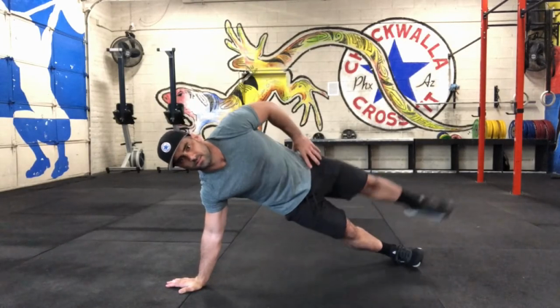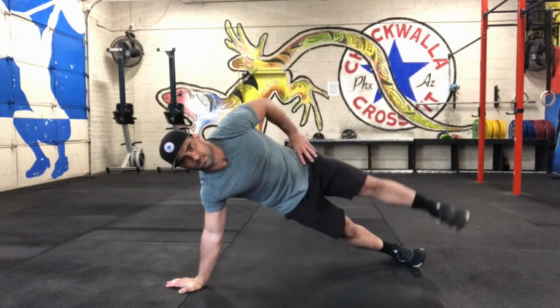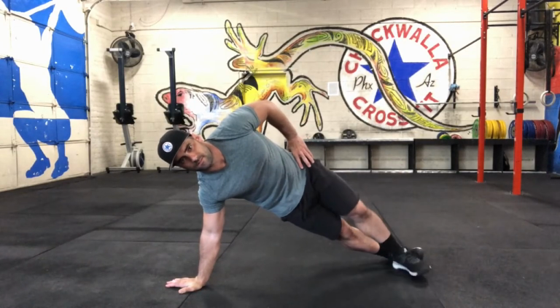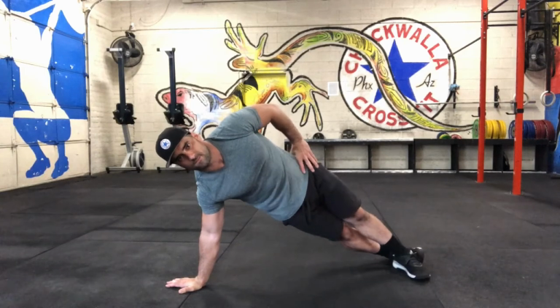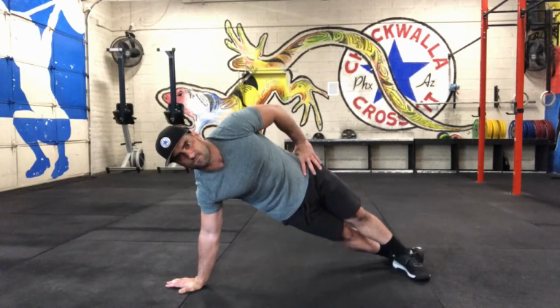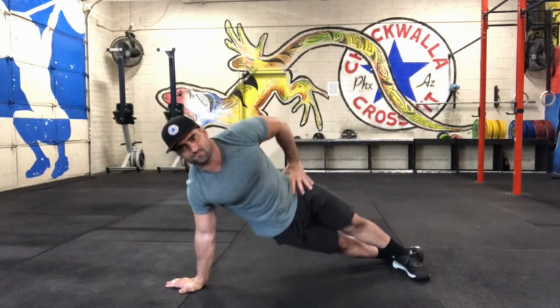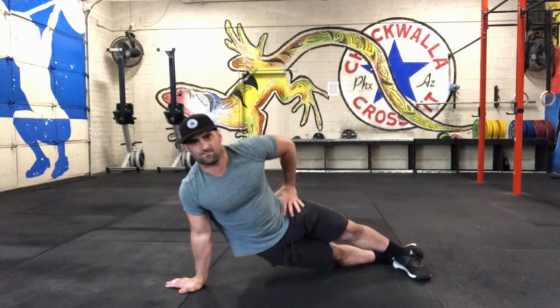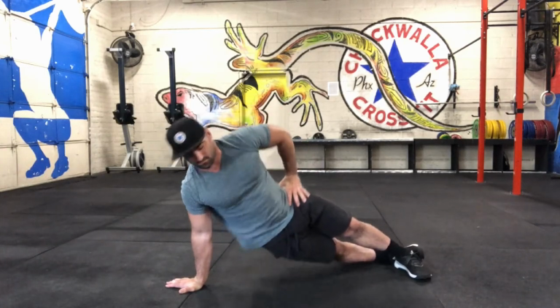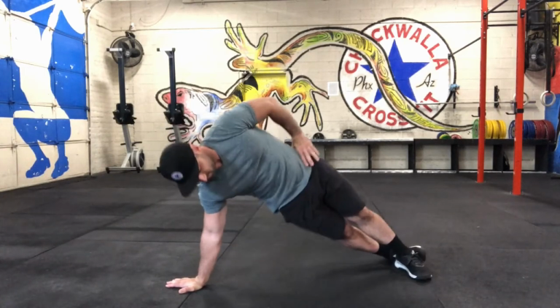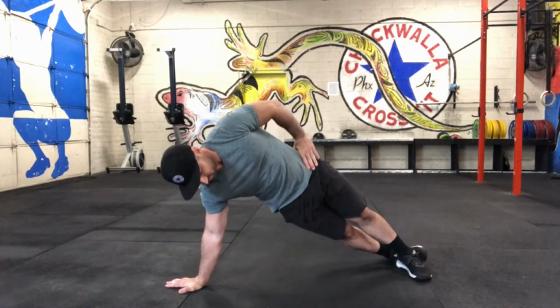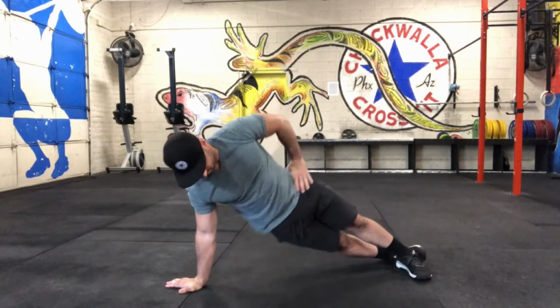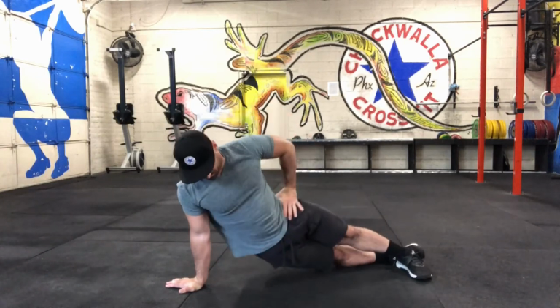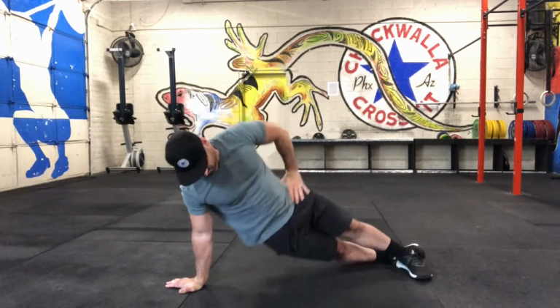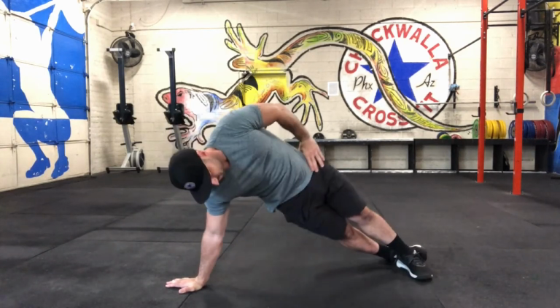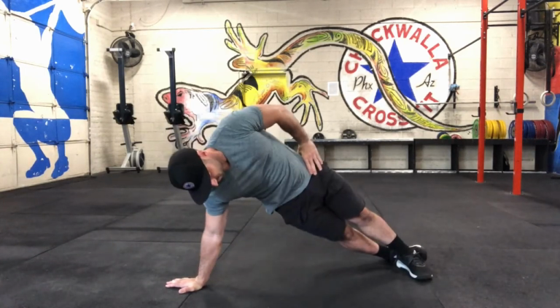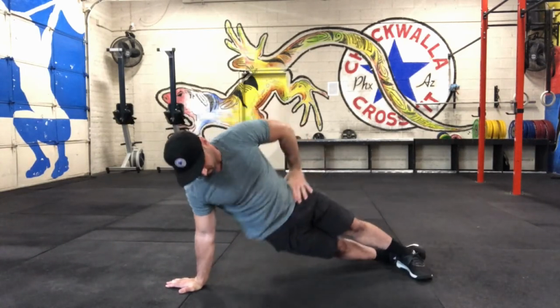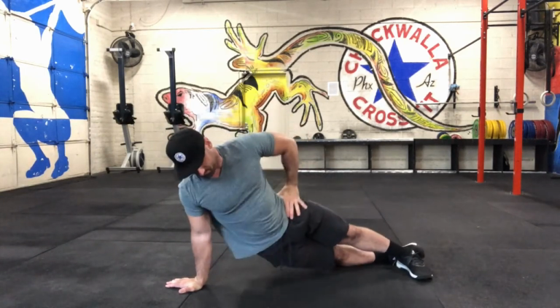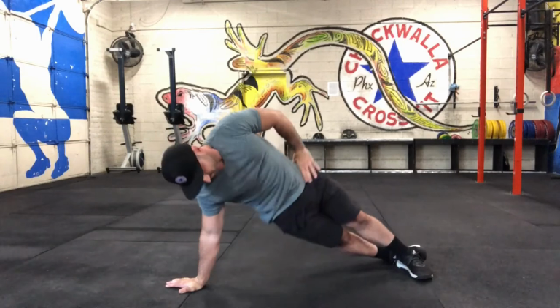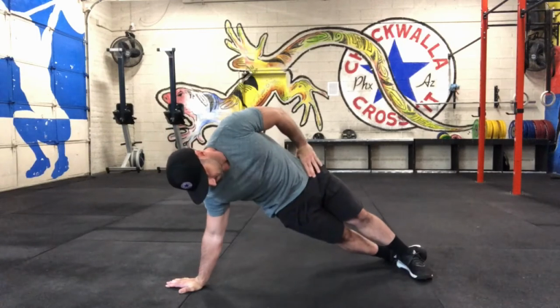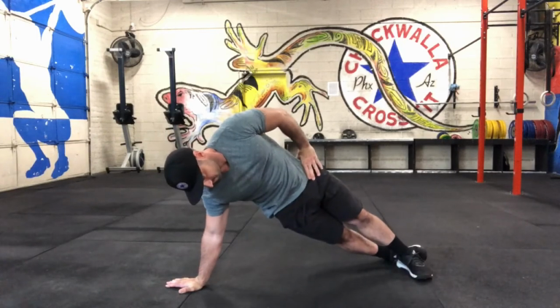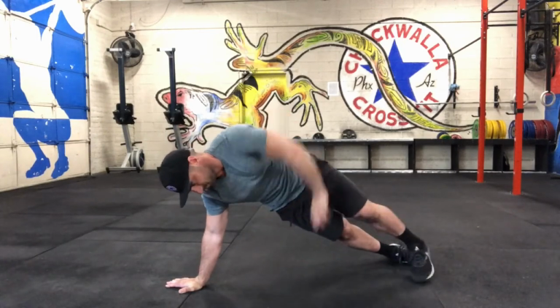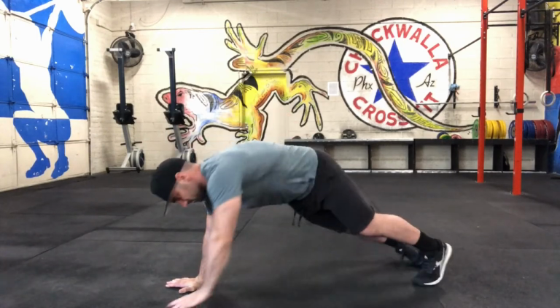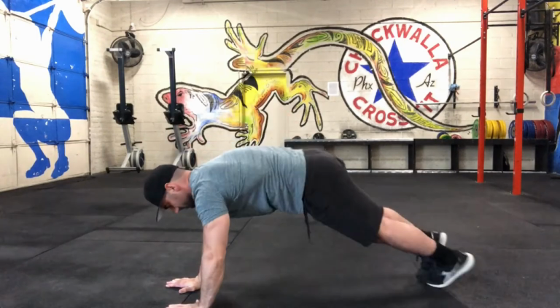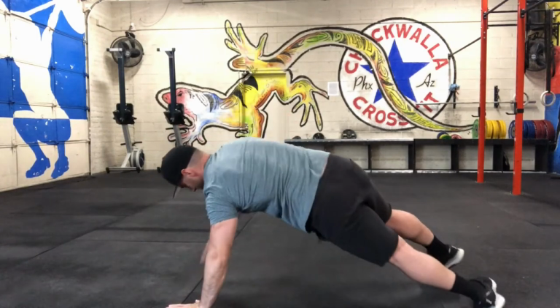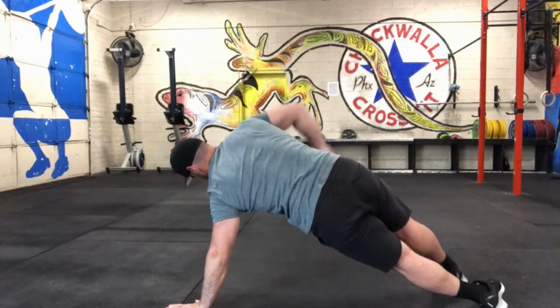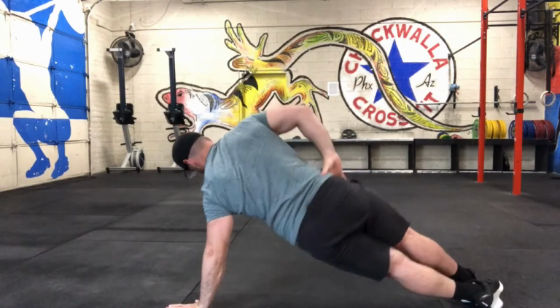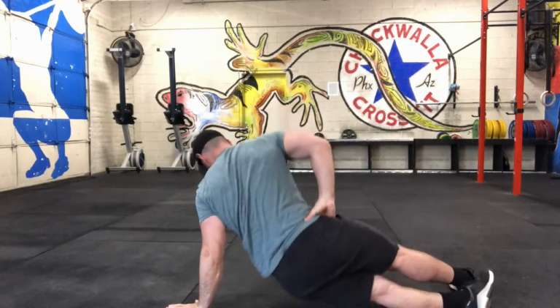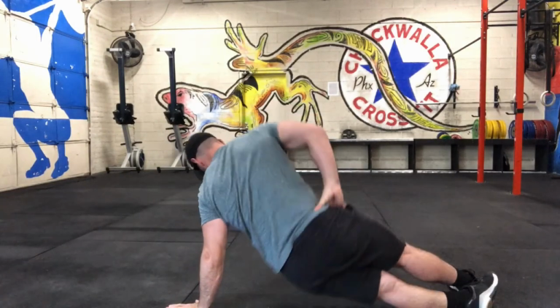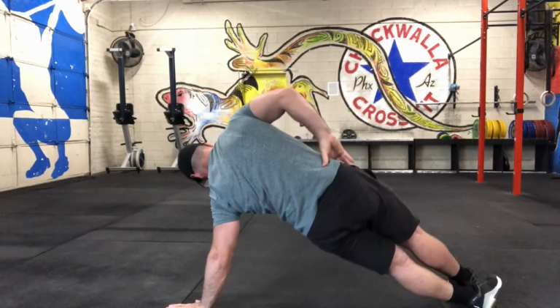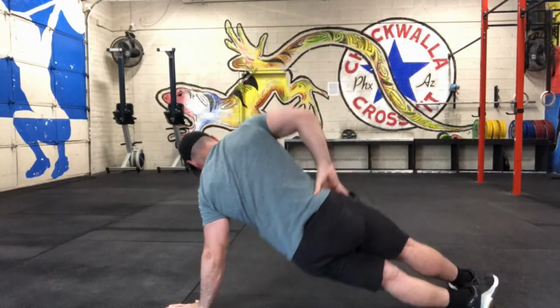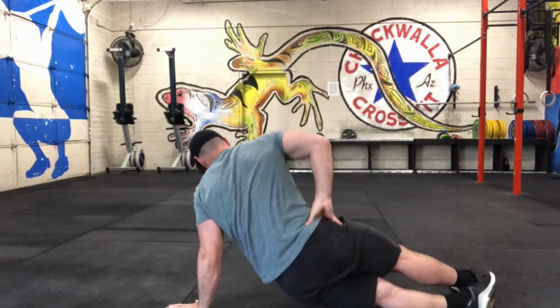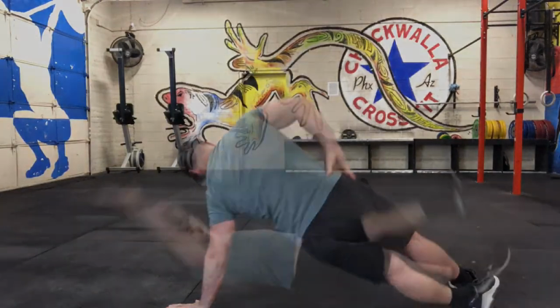For the side push-up, we're gonna cross that foot over — the top one over the bottom — and then bring that hip down to the floor and then raising it up to the ceiling. Try to get your shoulders stacked over your wrist.